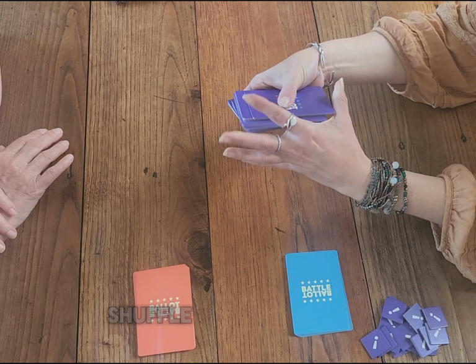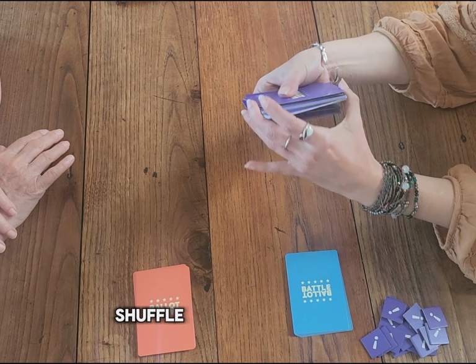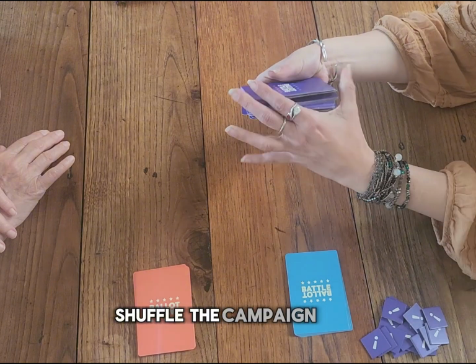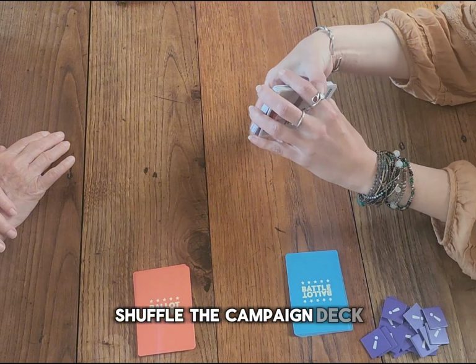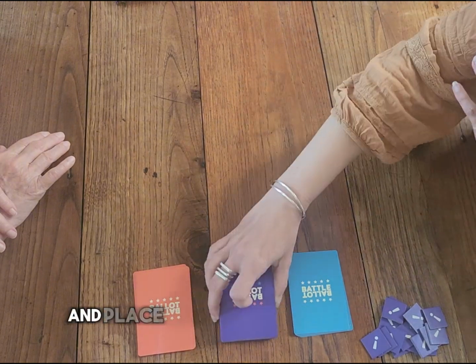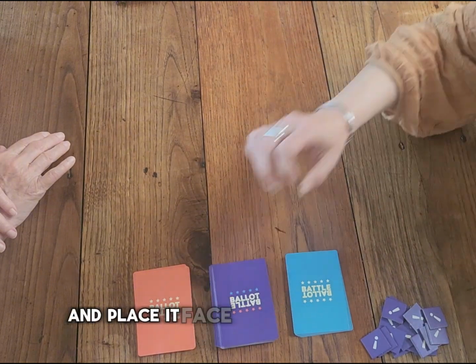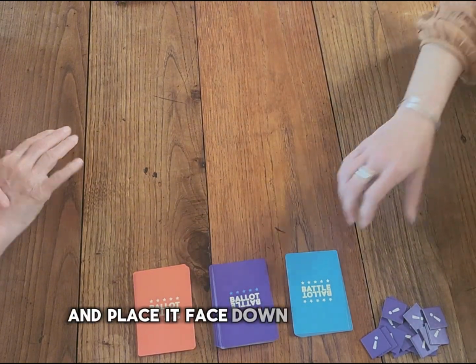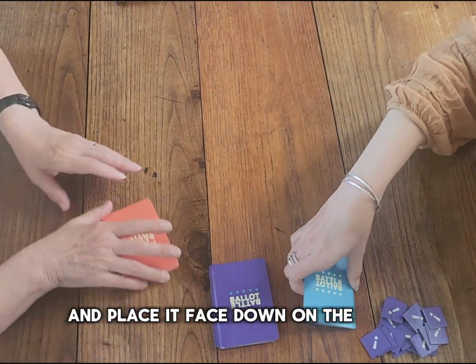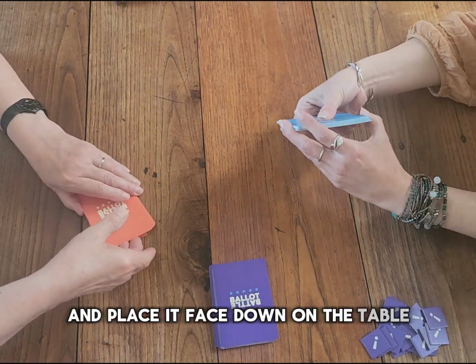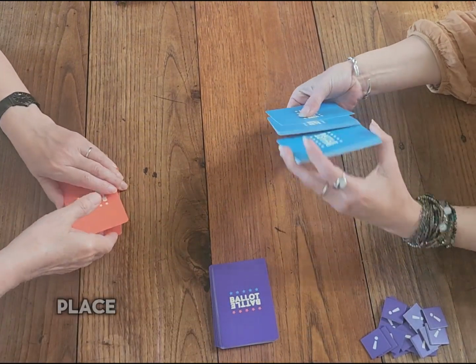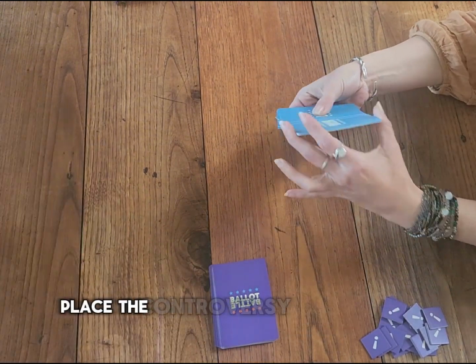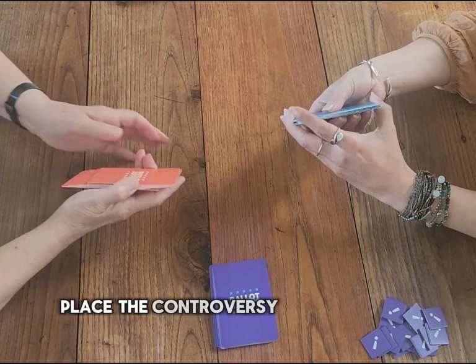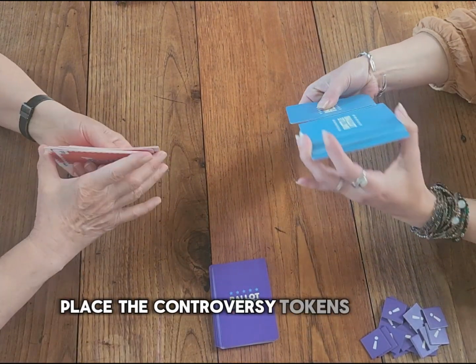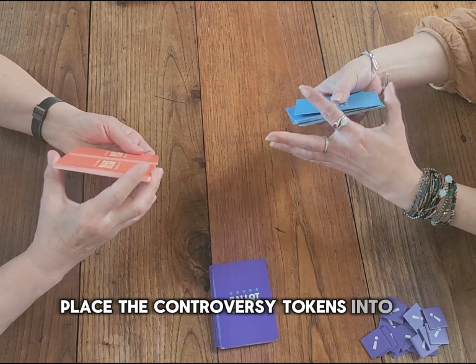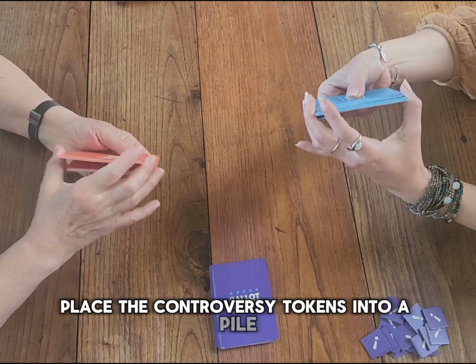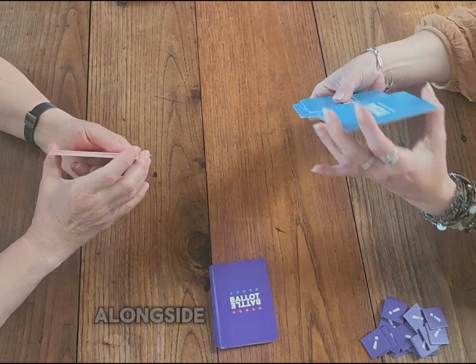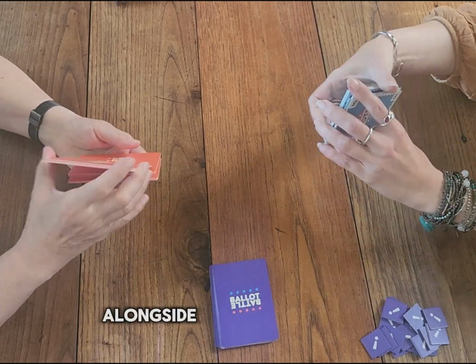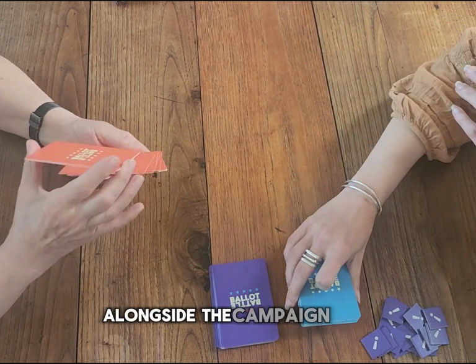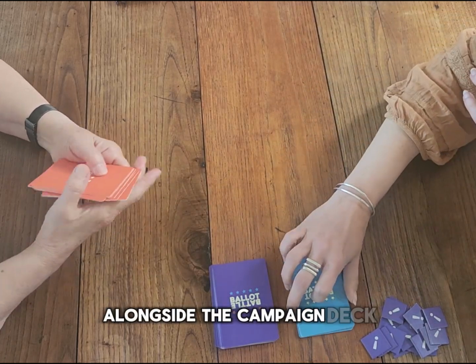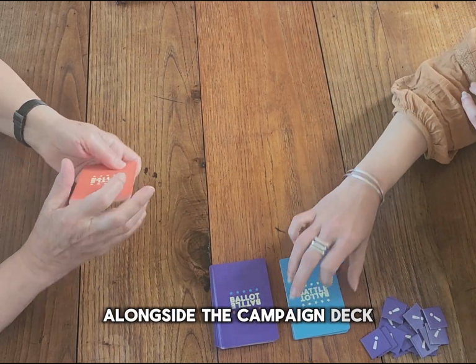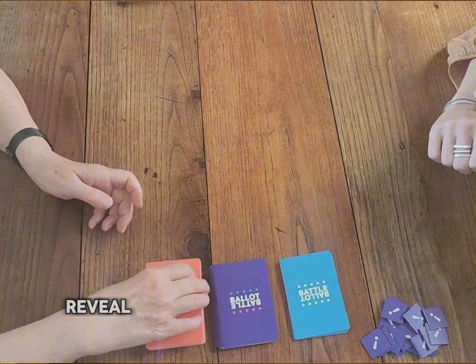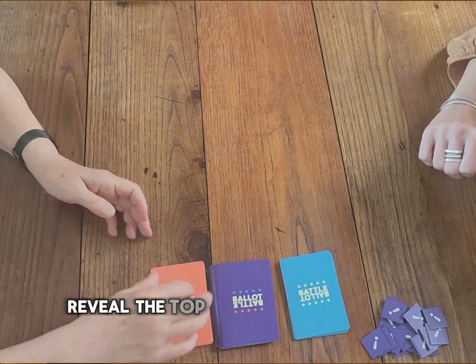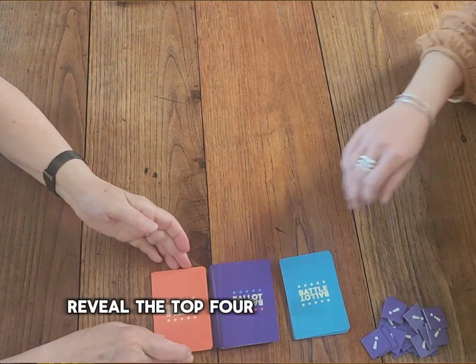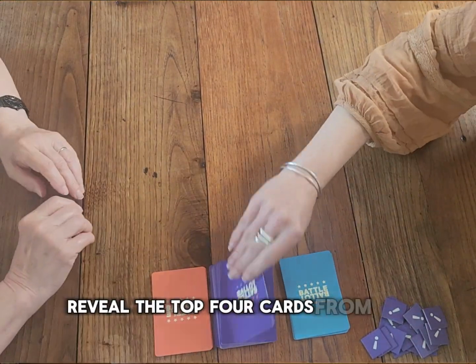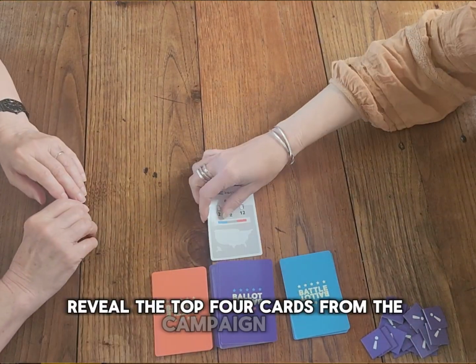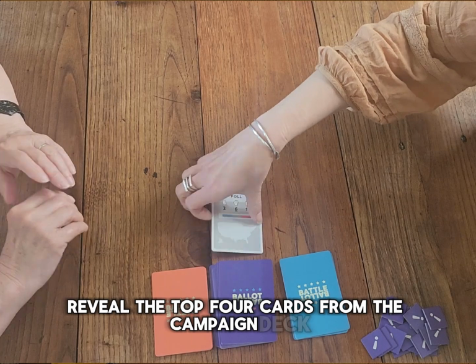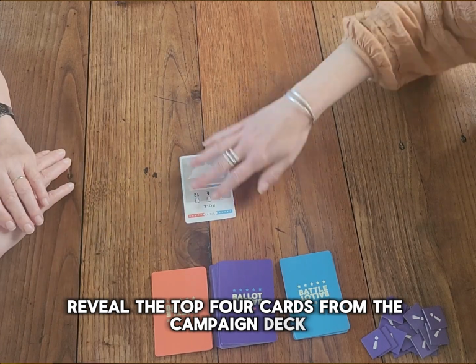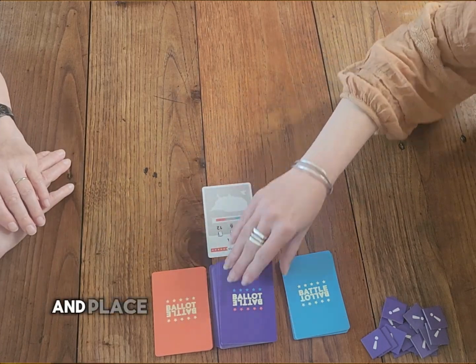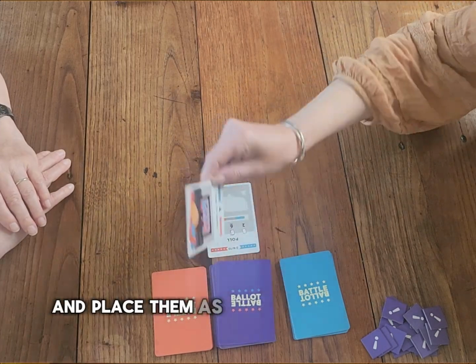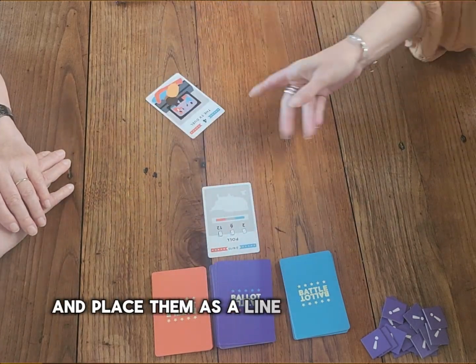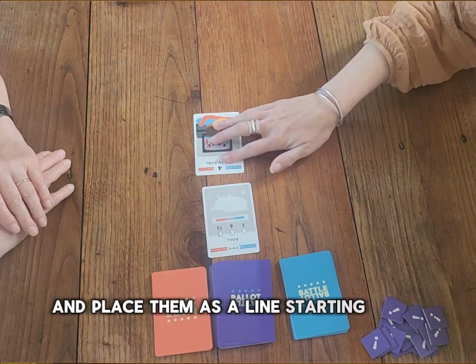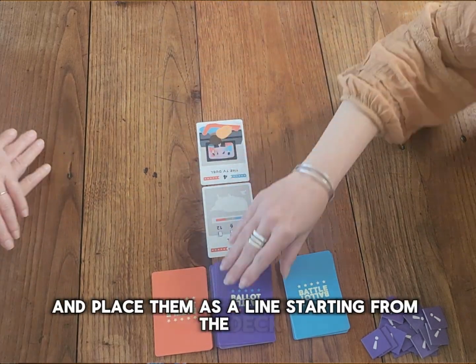Shuffle the campaign deck and place it face down on the table. Place the controversy tokens into a pile alongside the campaign deck. Reveal the top 4 cards from the campaign deck, and place them as a line starting from the deck.